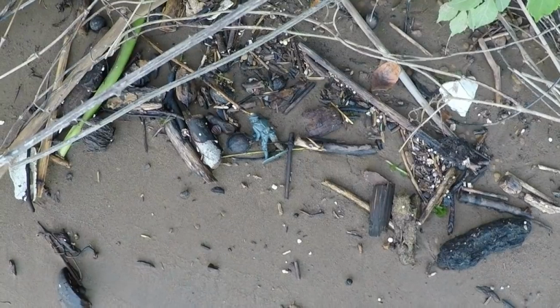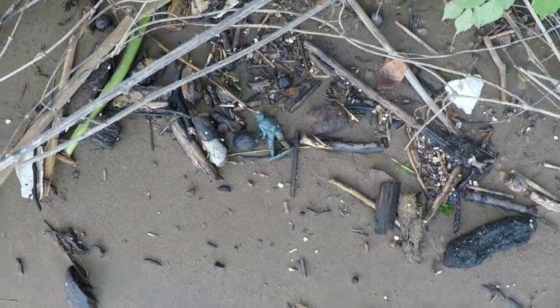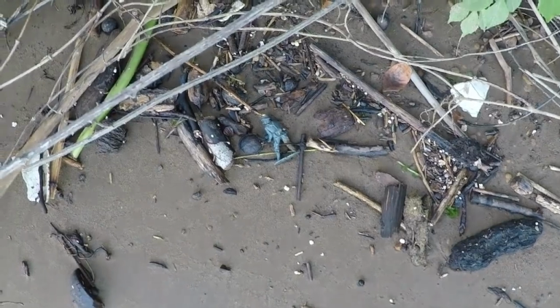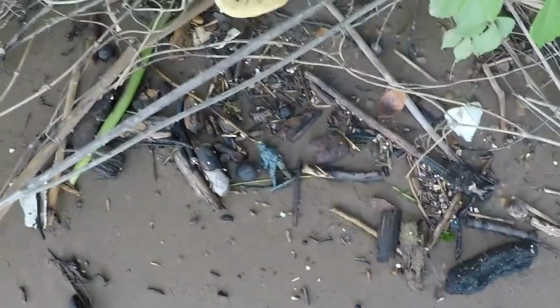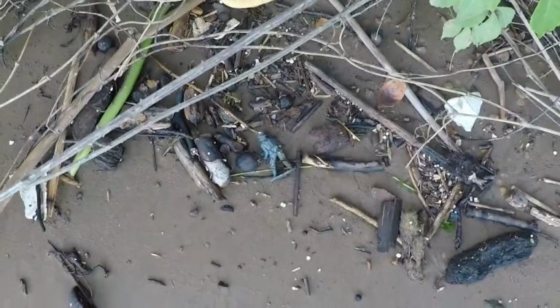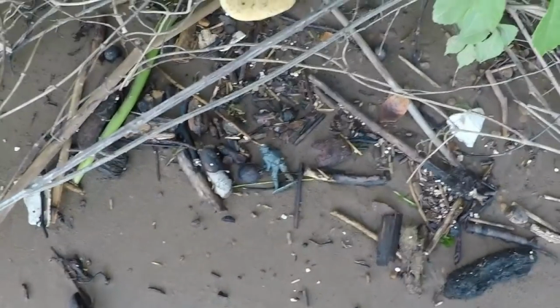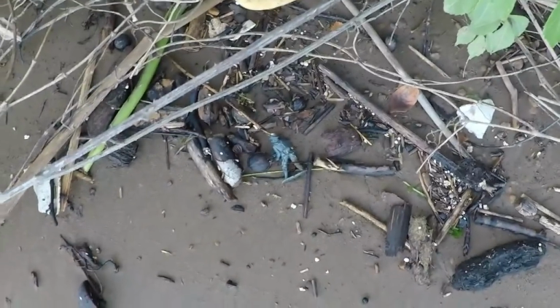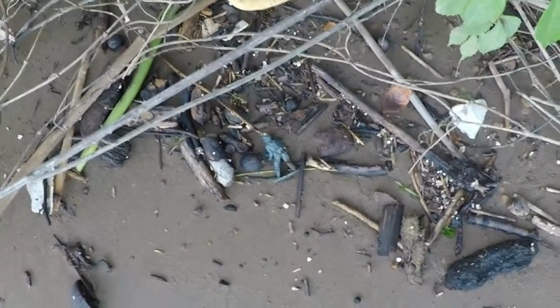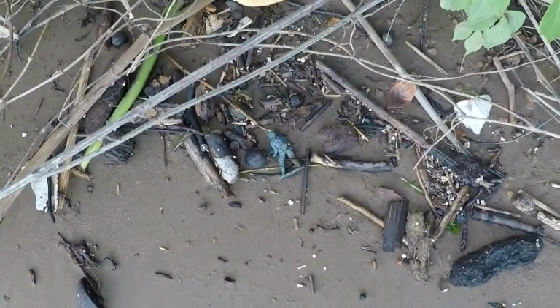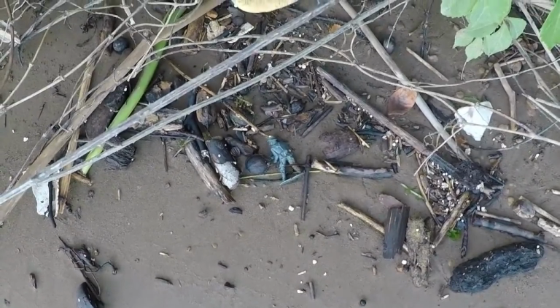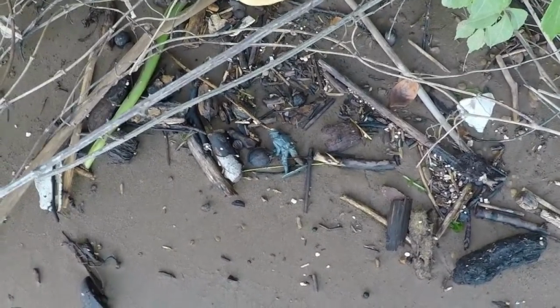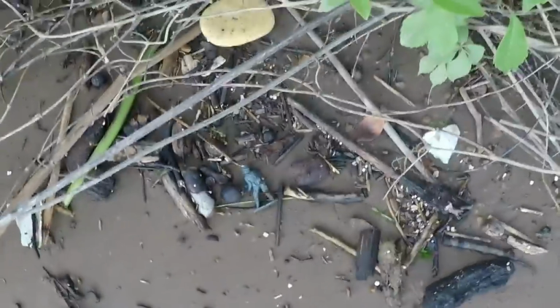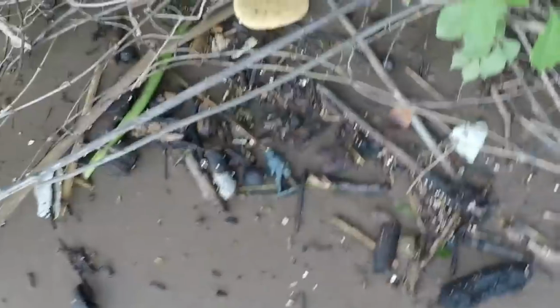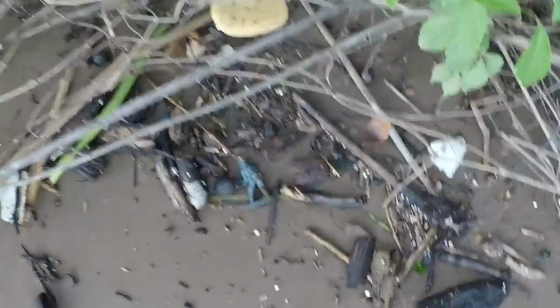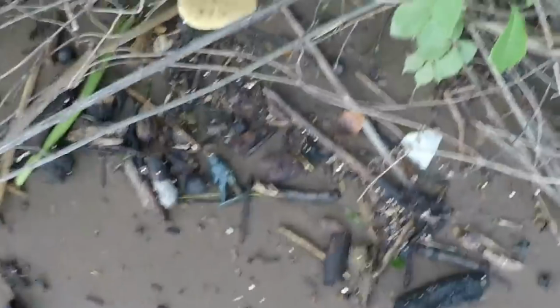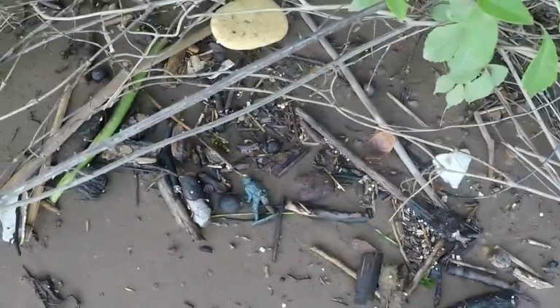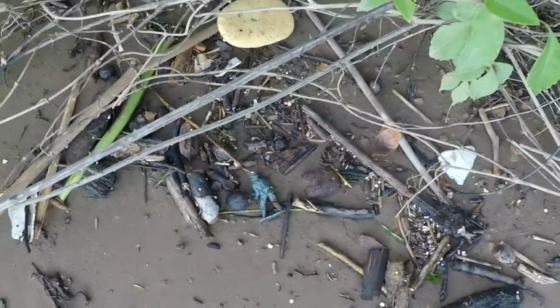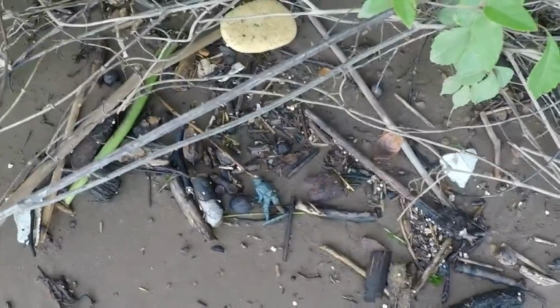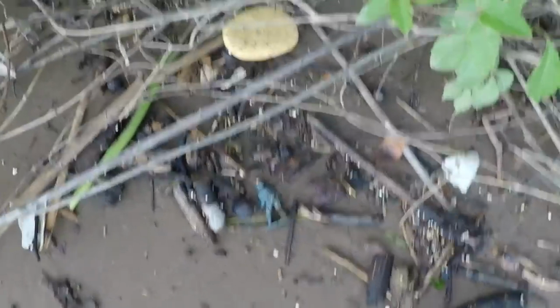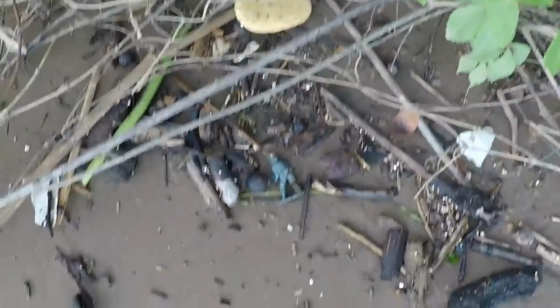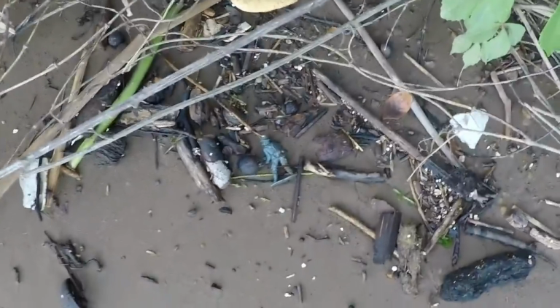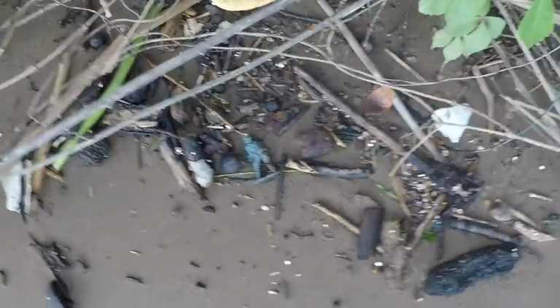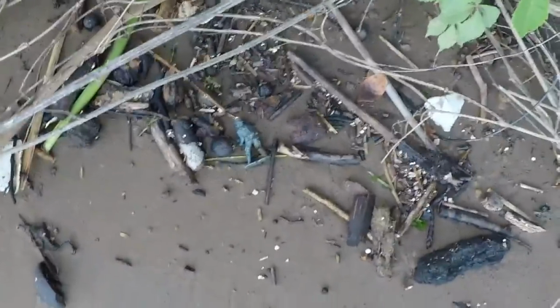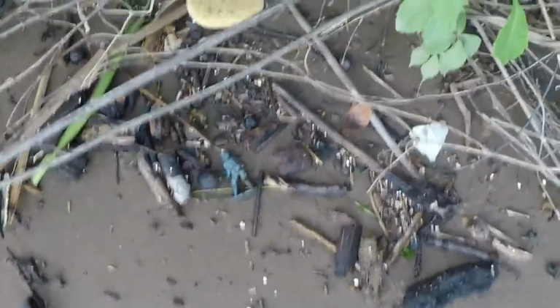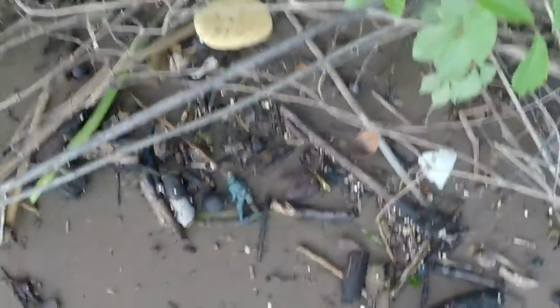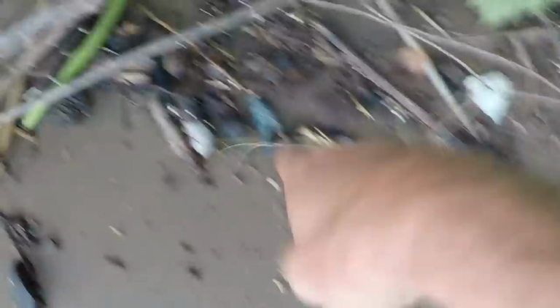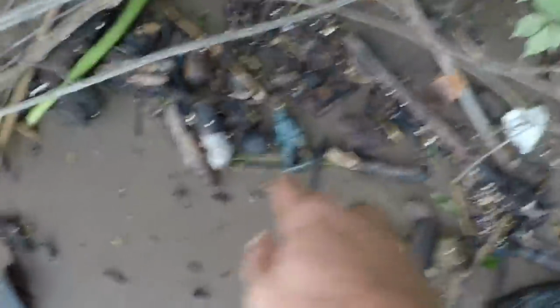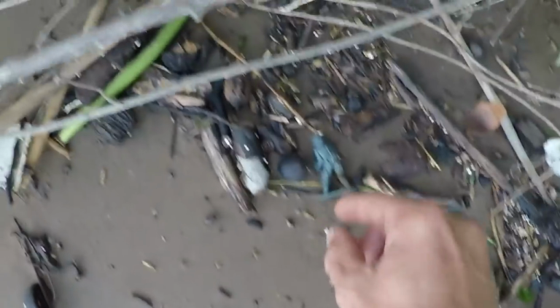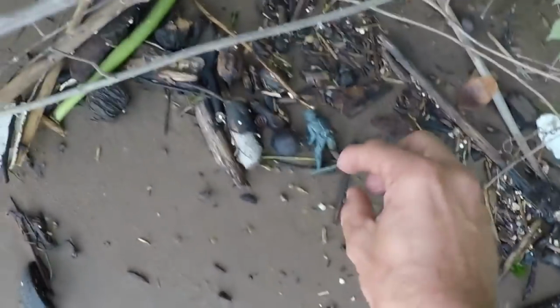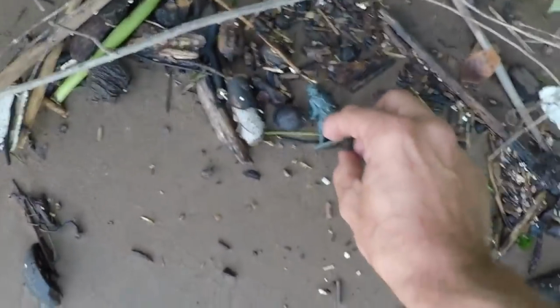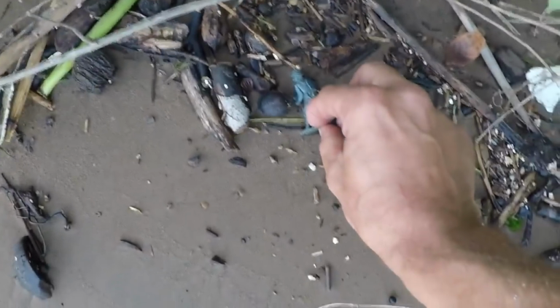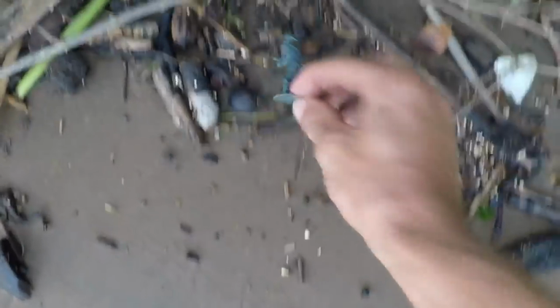I'm out on the river. I walked one site already and didn't even find a flake of flint — it's just one place I've hammered for months. But my first find — I'm on a different place now.